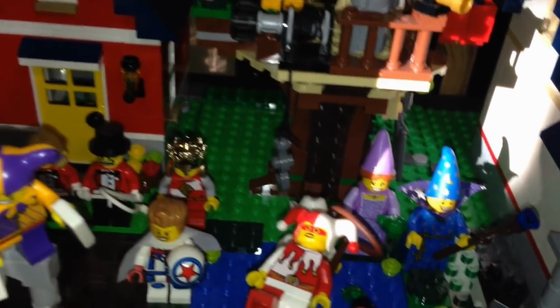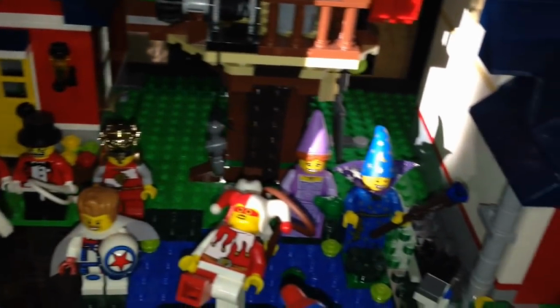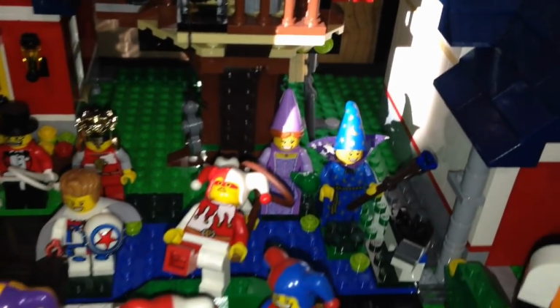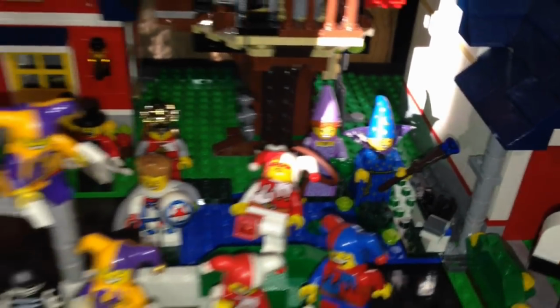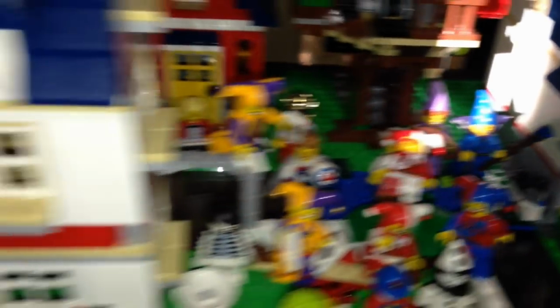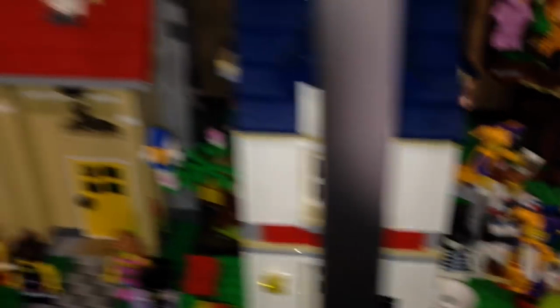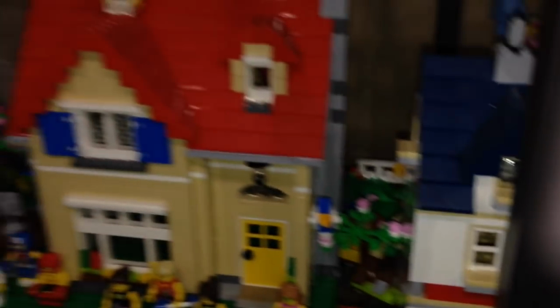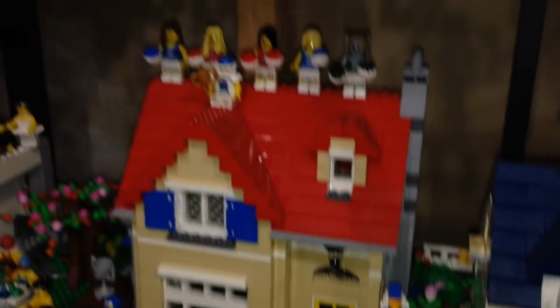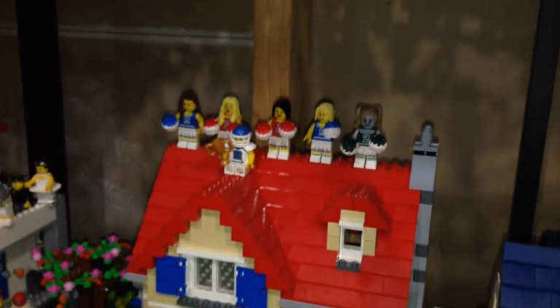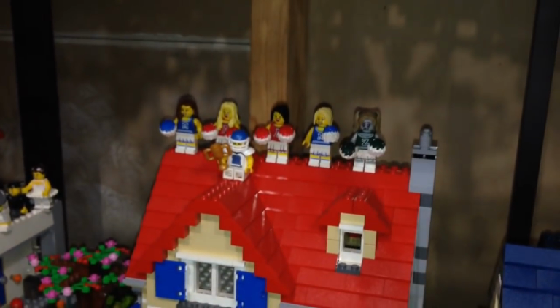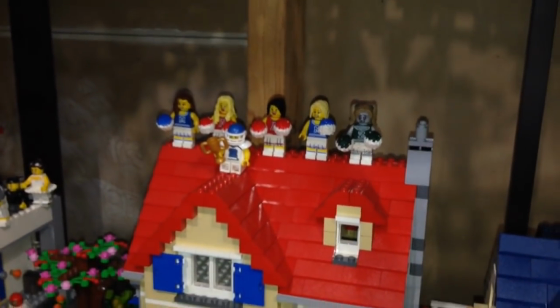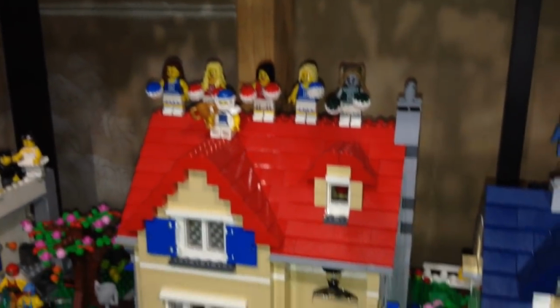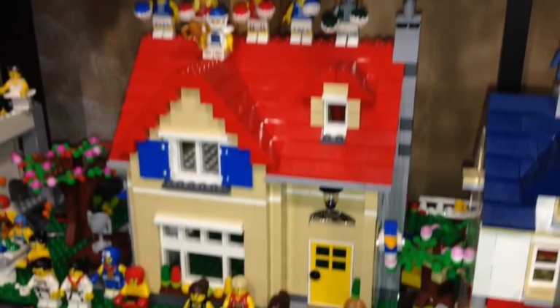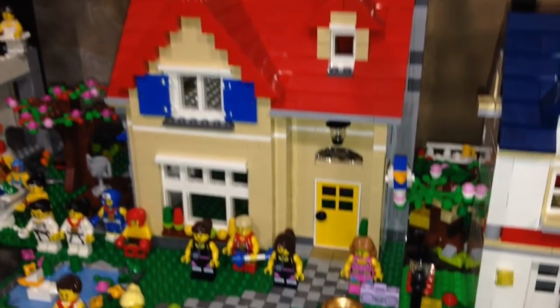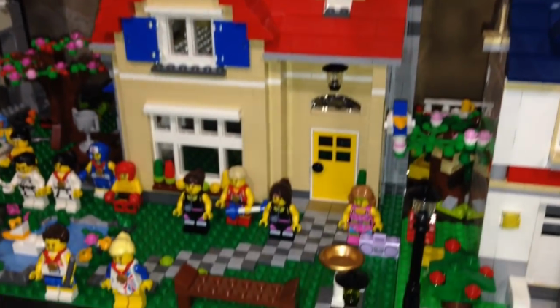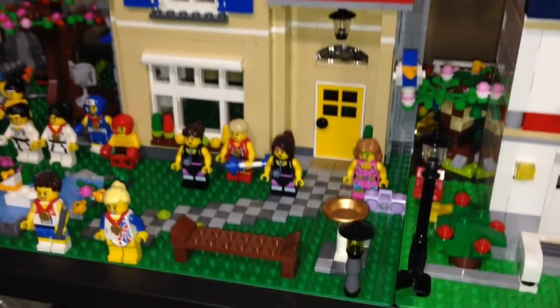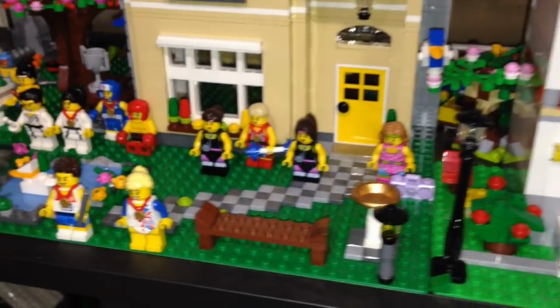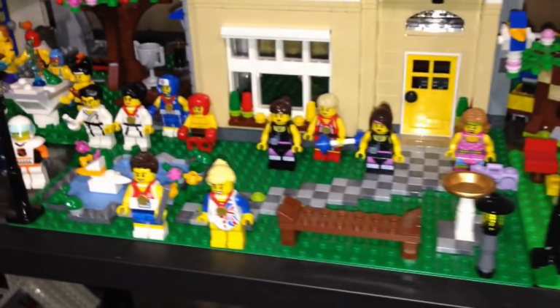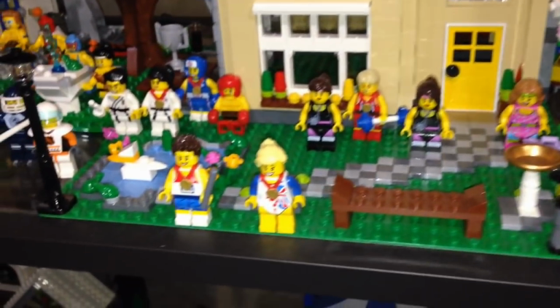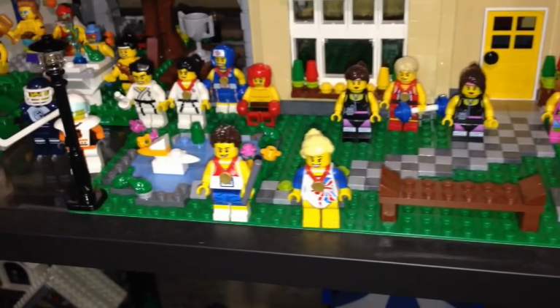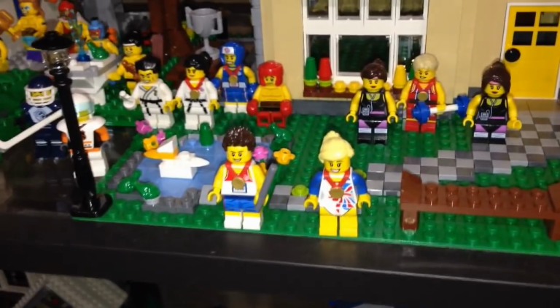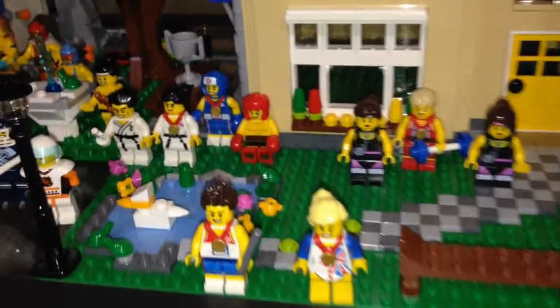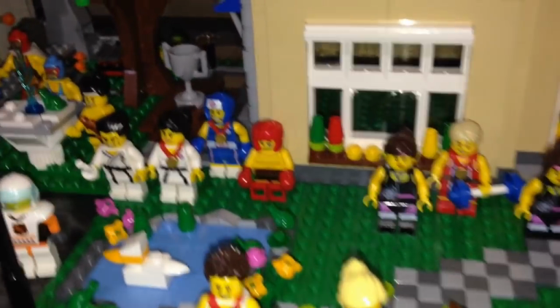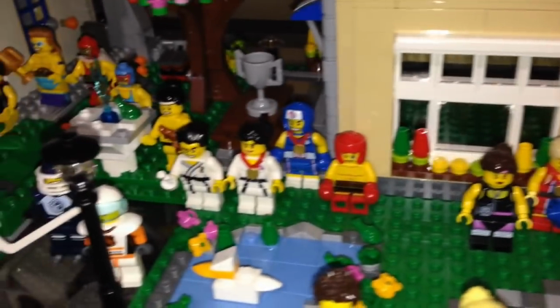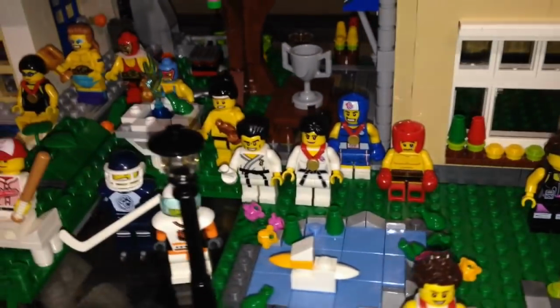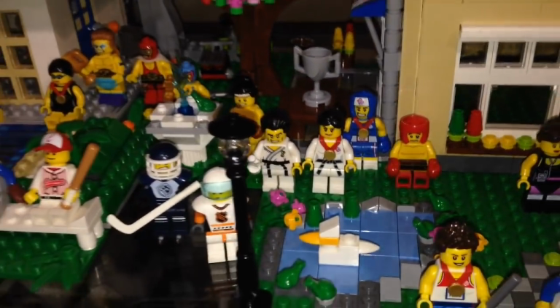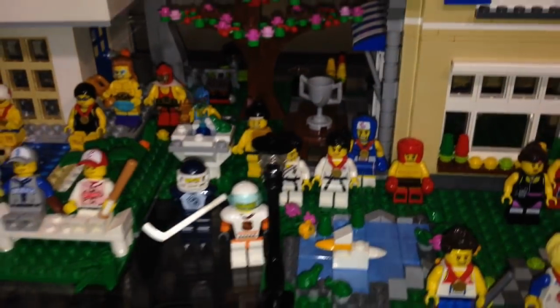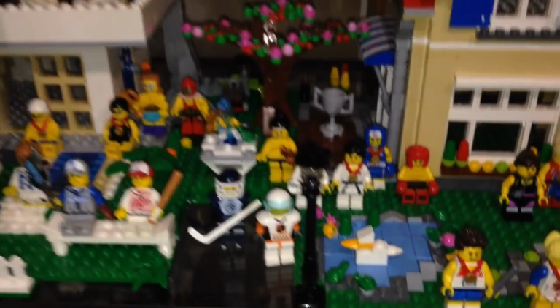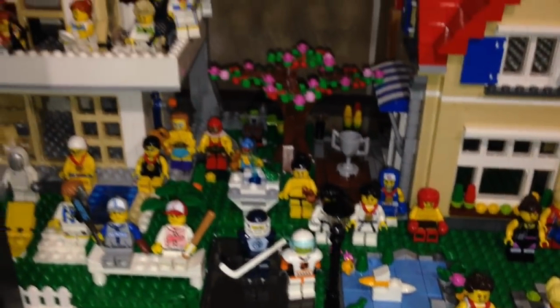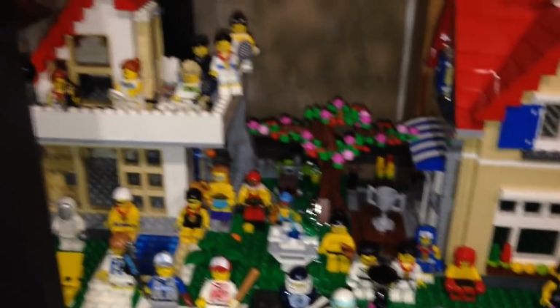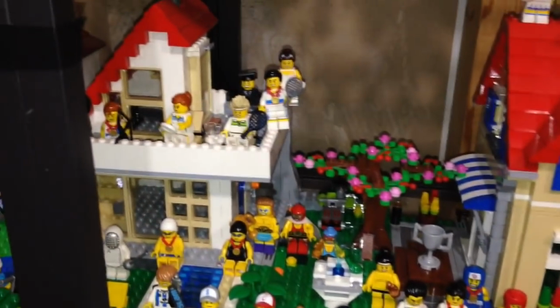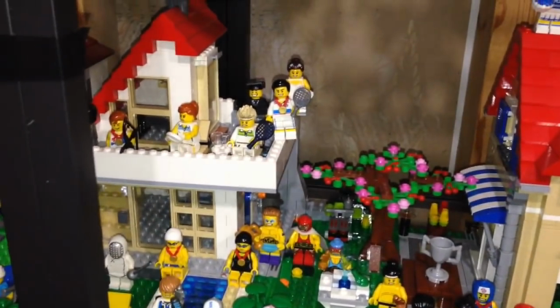Eventually I'll get Jestro and I can add him to these guys, or maybe the new Harley Quinn as well. Over here we have my jocks — the jock house, all the athletes, all just ready to do some sports.